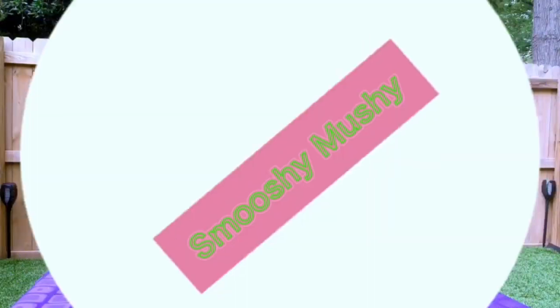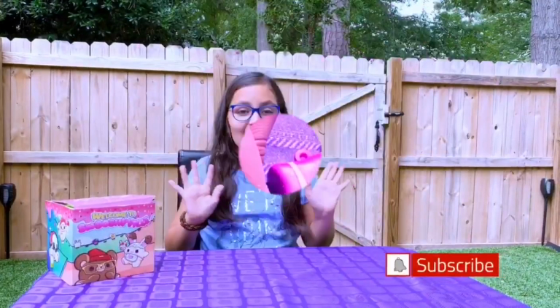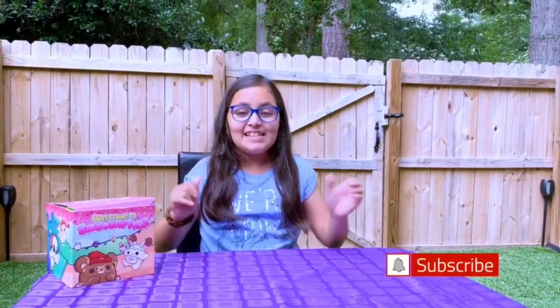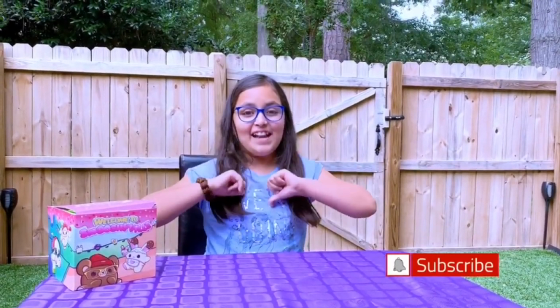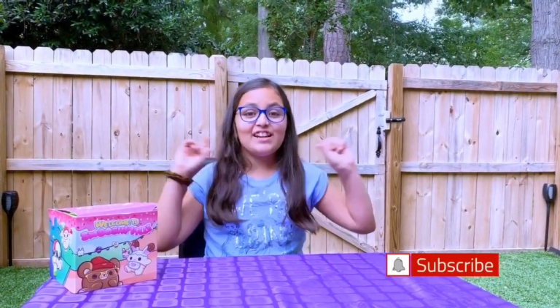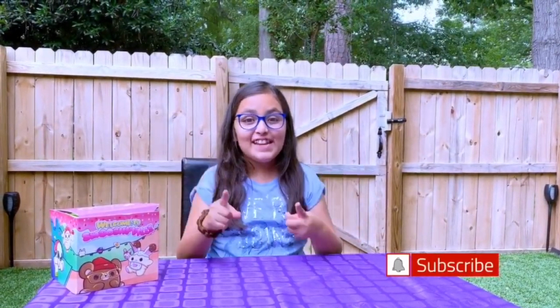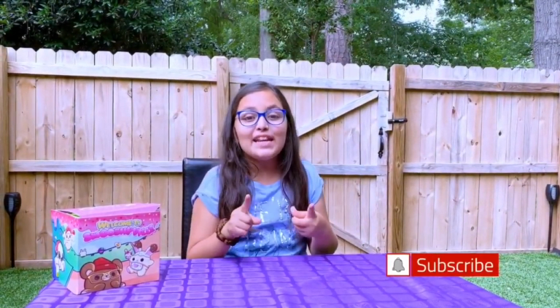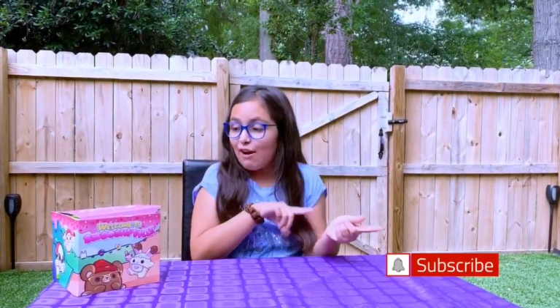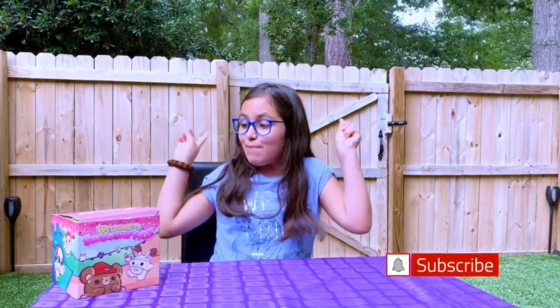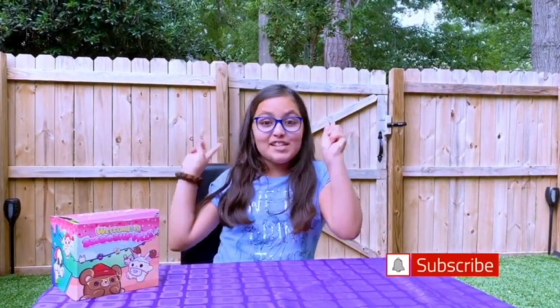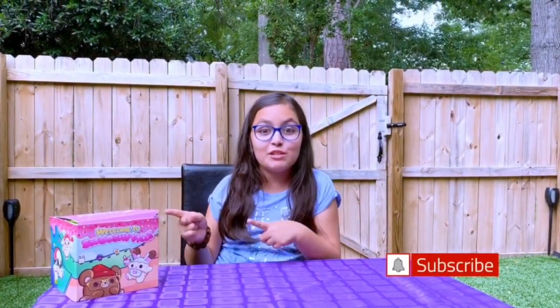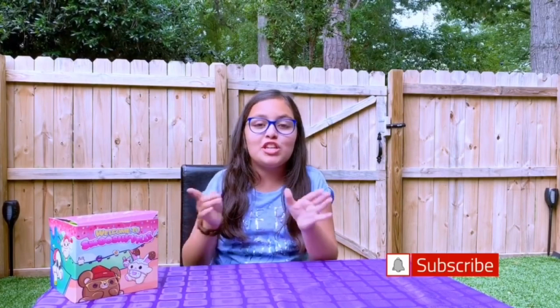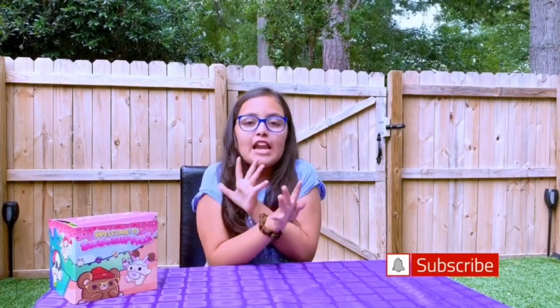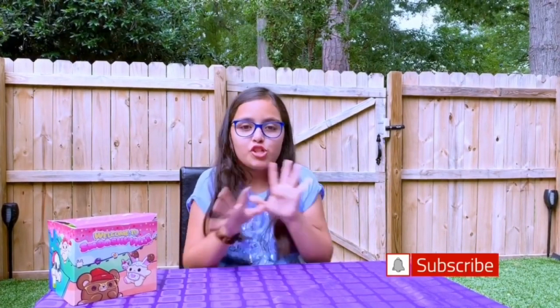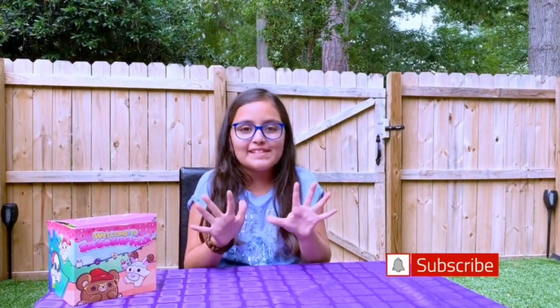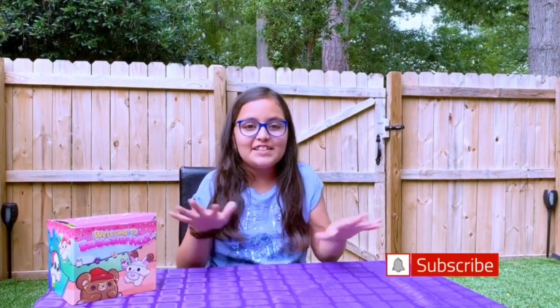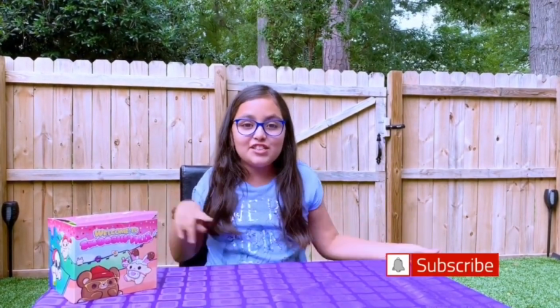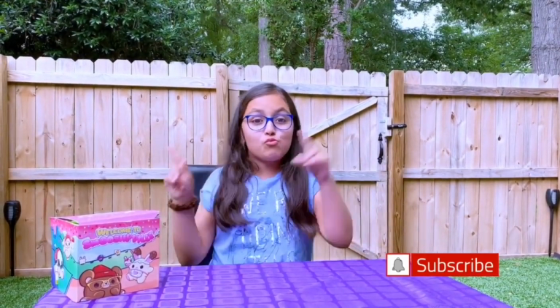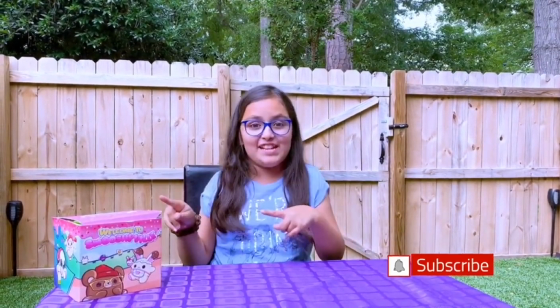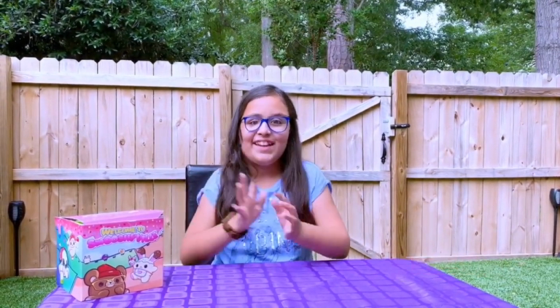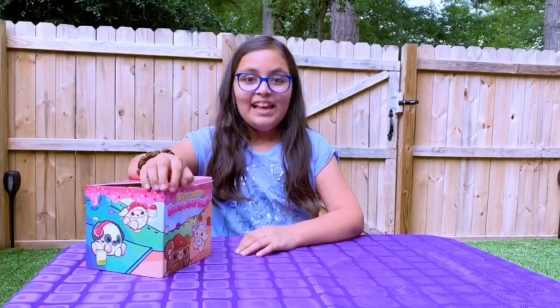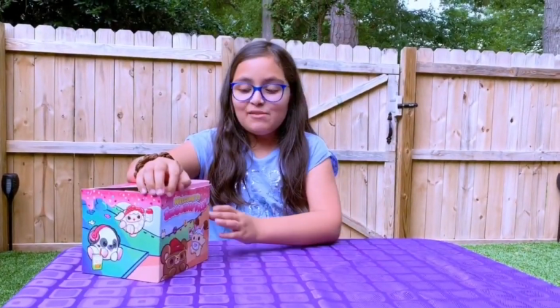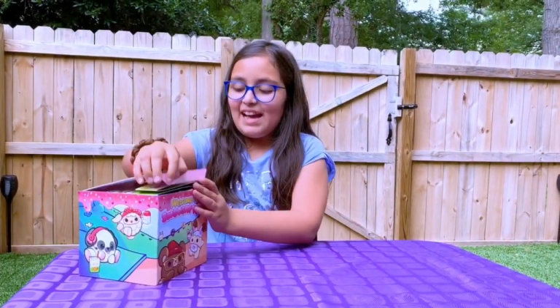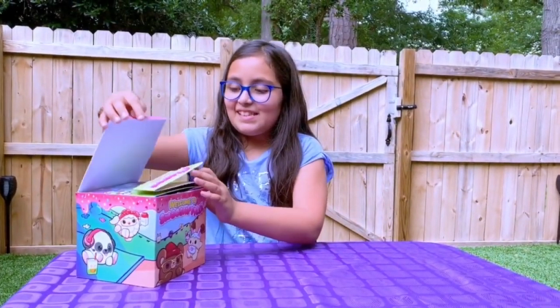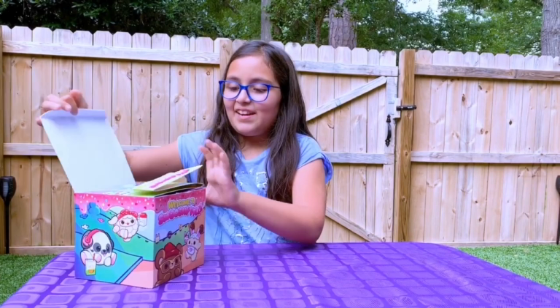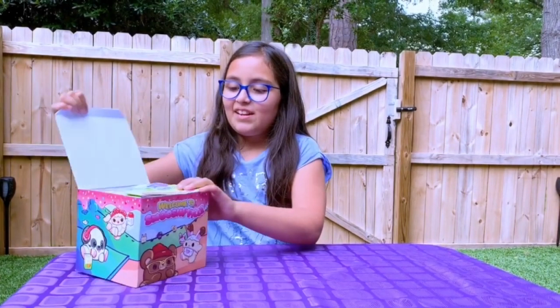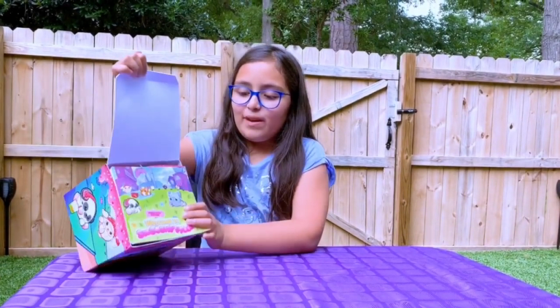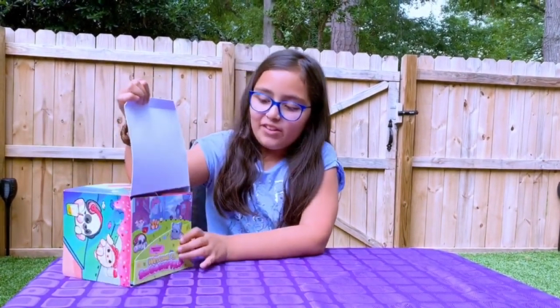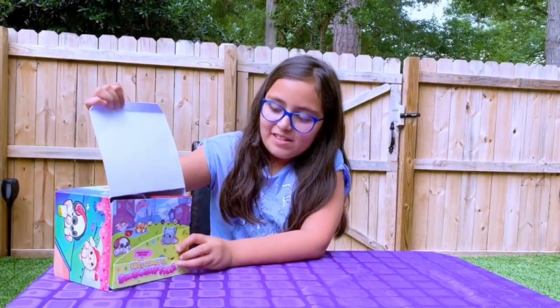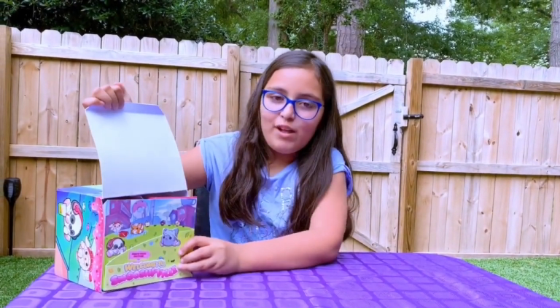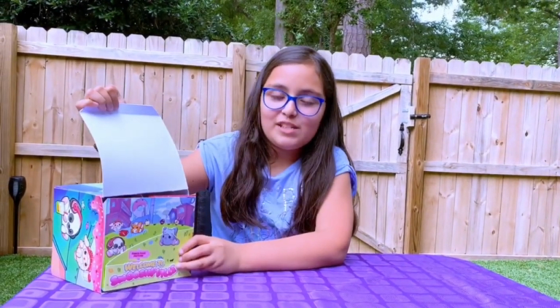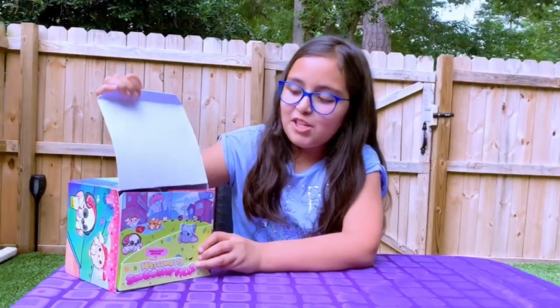Hey guys, it's Diana here and today's video I will be unboxing Smooshy Mushy, and I'm so excited so let's jump right into it. Let's see what it has inside — we have a little door saying 'Welcome to Smooshy Mushyville'!